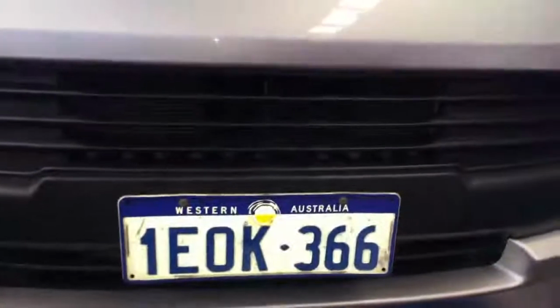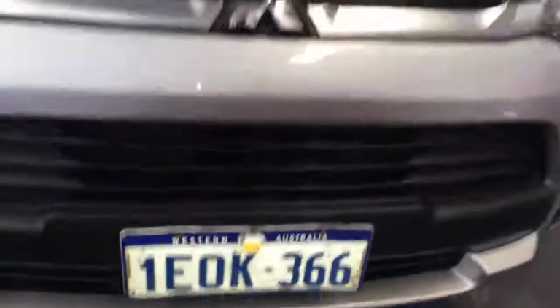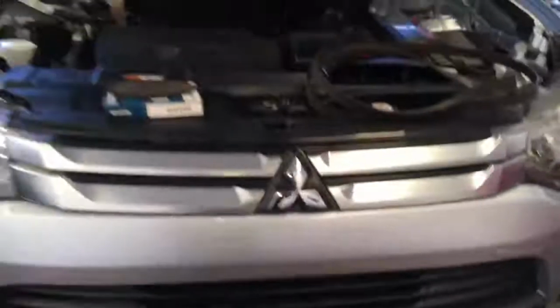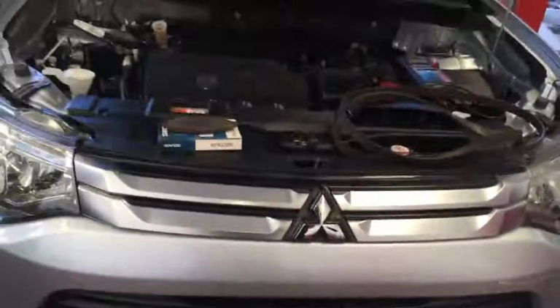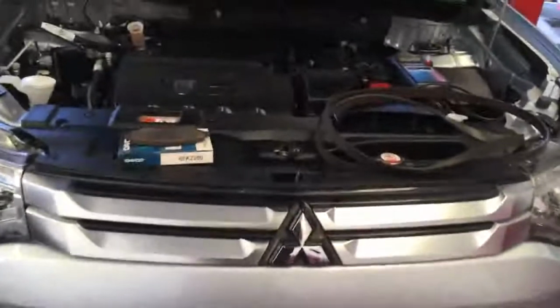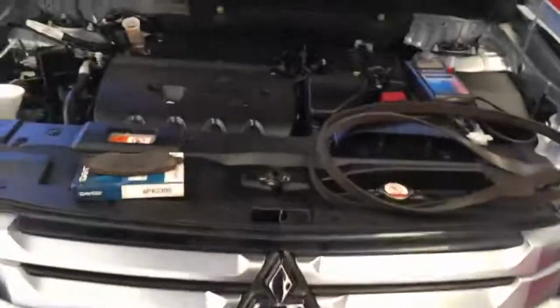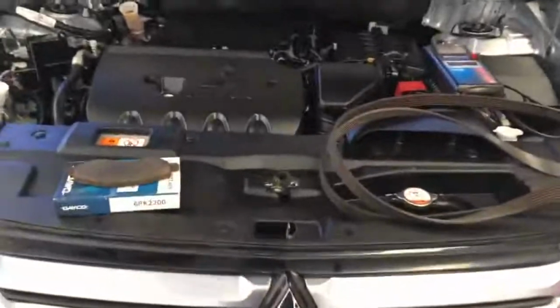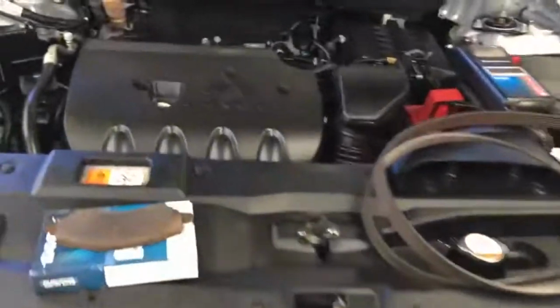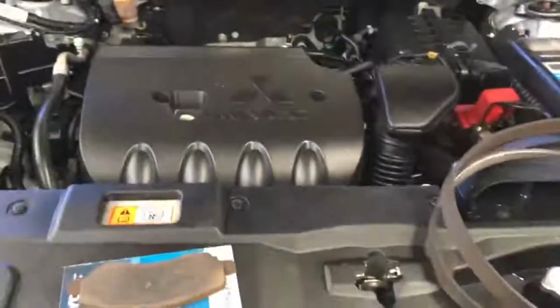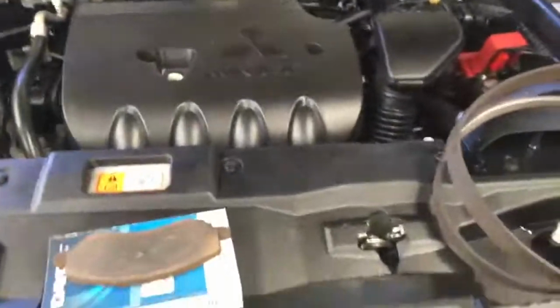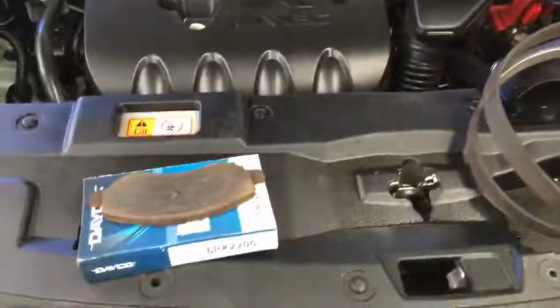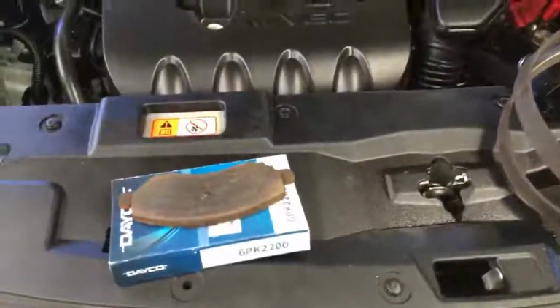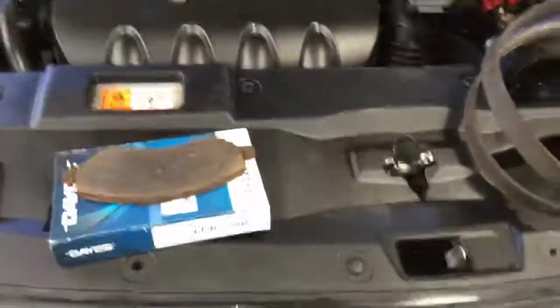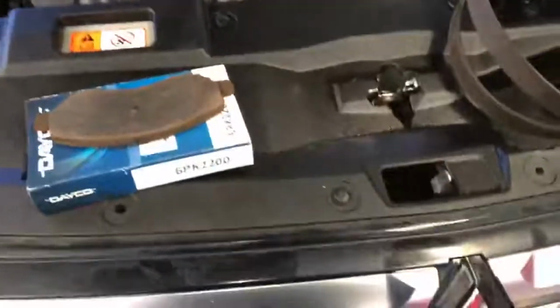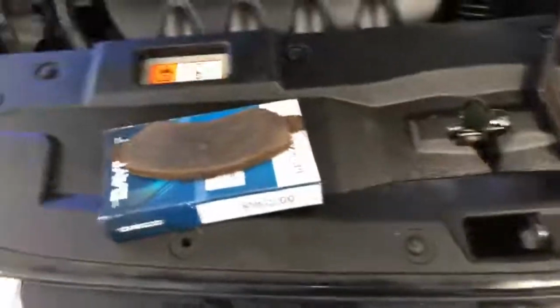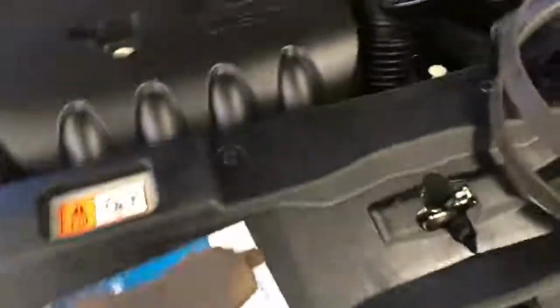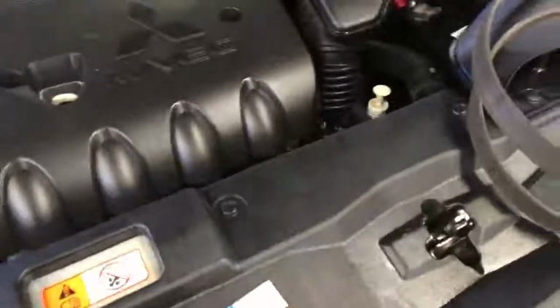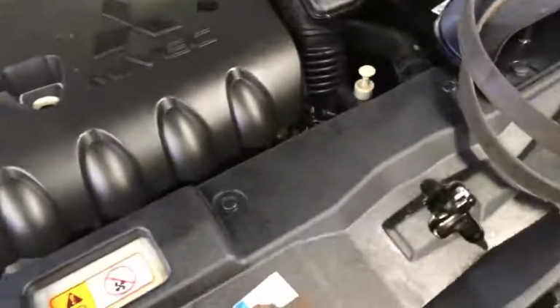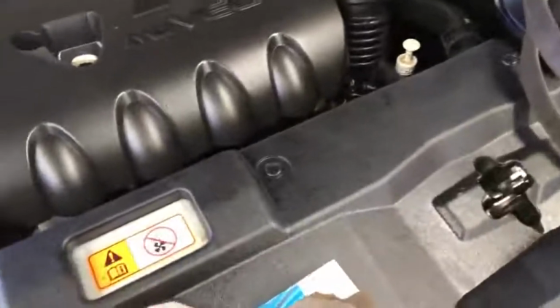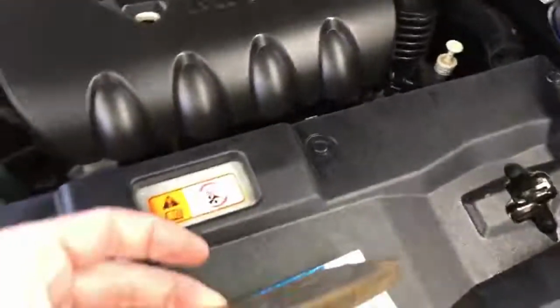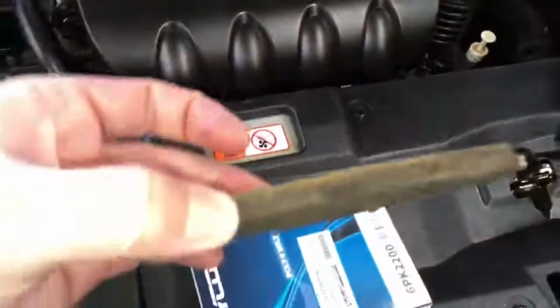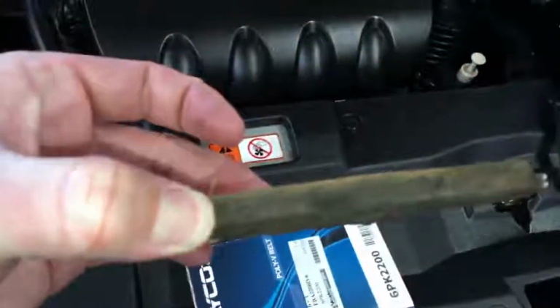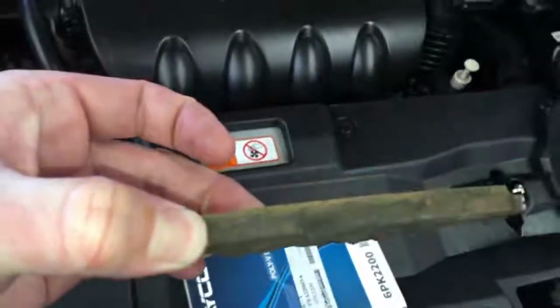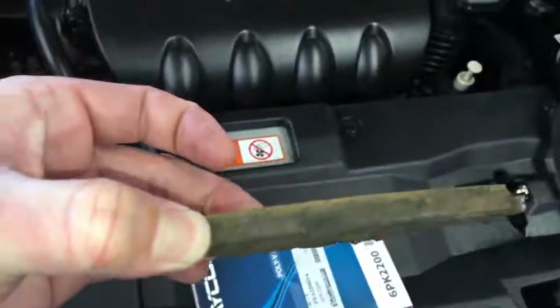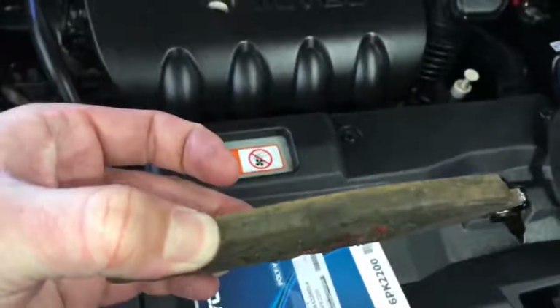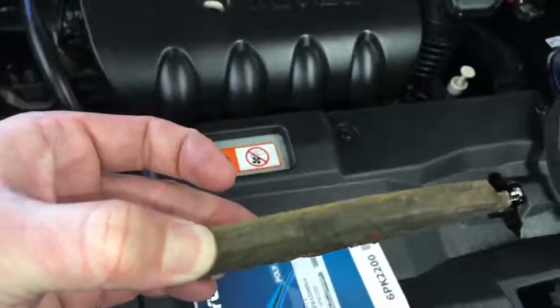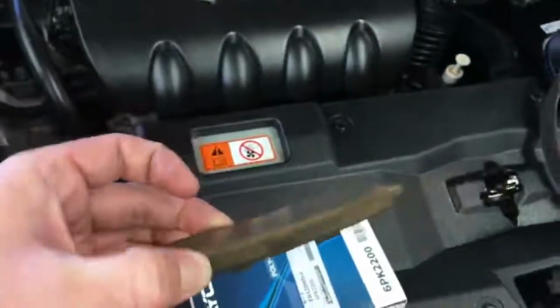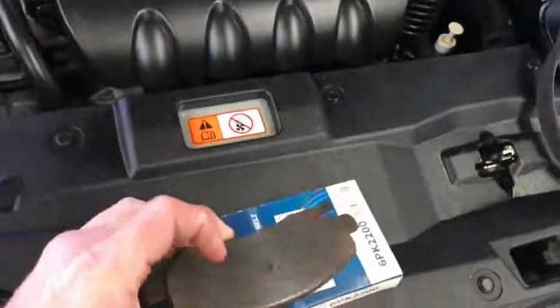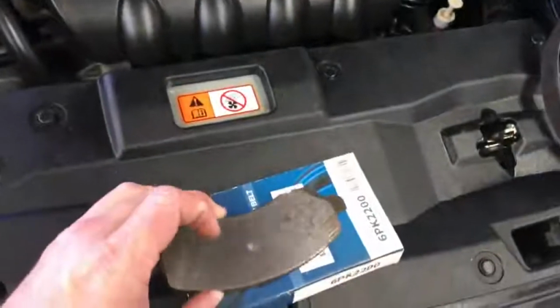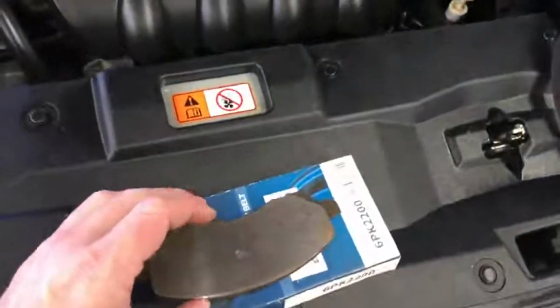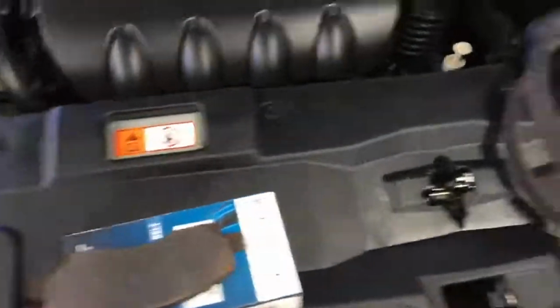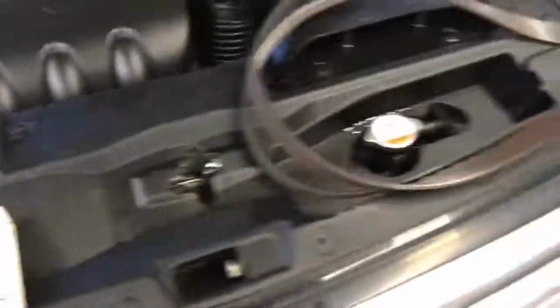Hi Ben, it's Sam from Bridgestone on Oral Road. We've just done the inspection on your vehicle — I thought I'd show you some of the items that we're going to be replacing for you. As you can see here, this is your front brake pads; they're very low, so we're glad that you're replacing those.